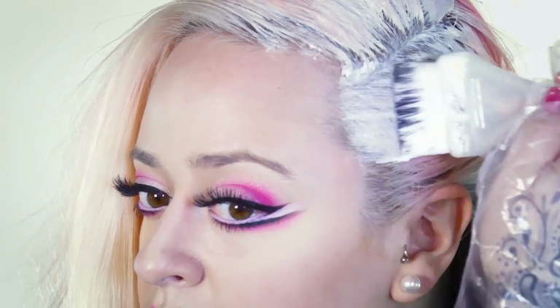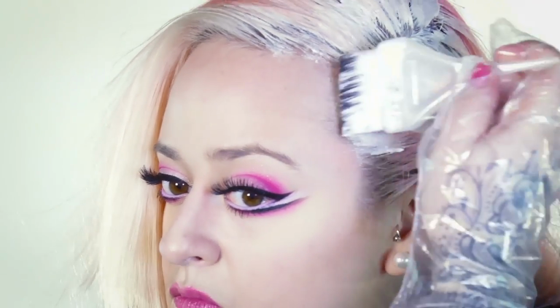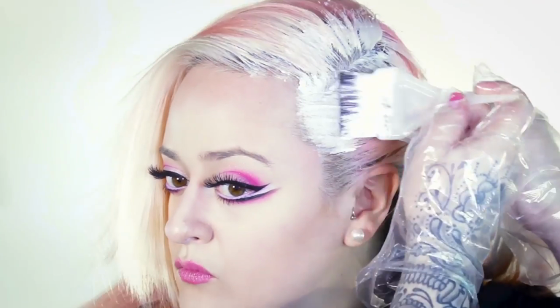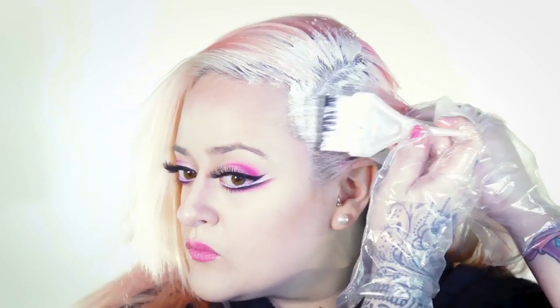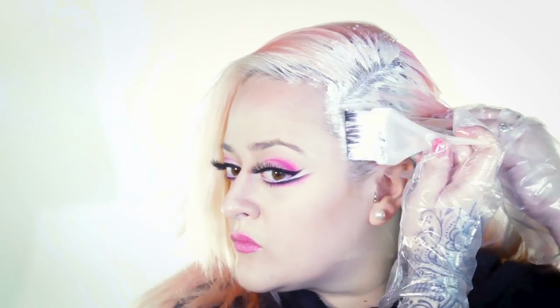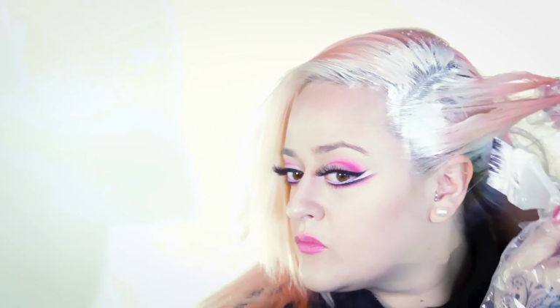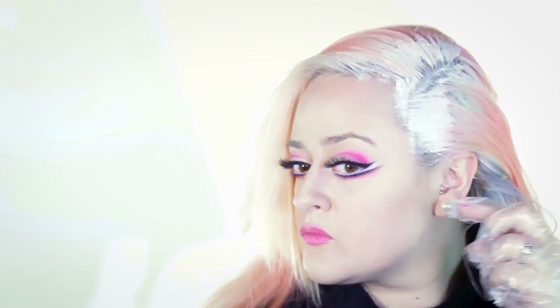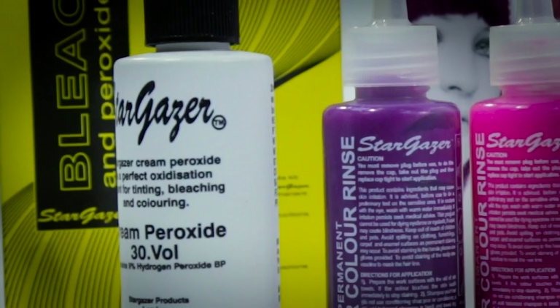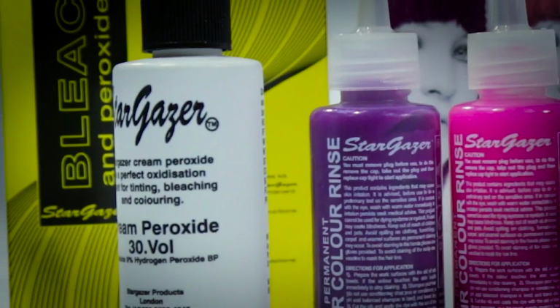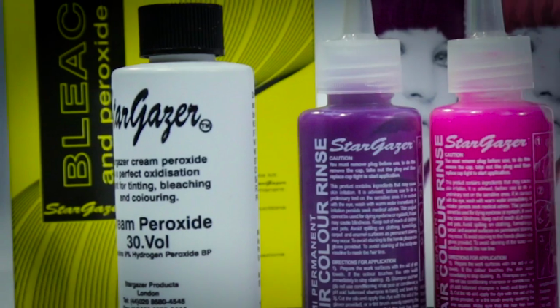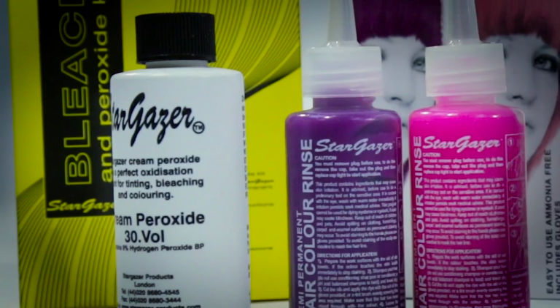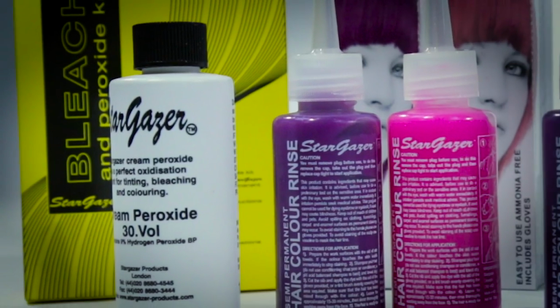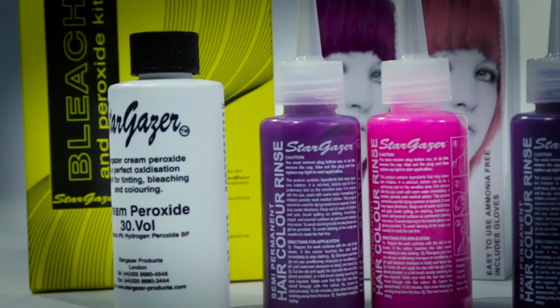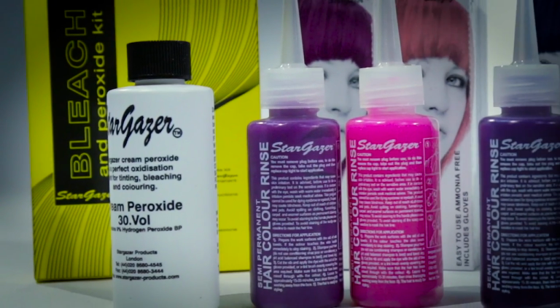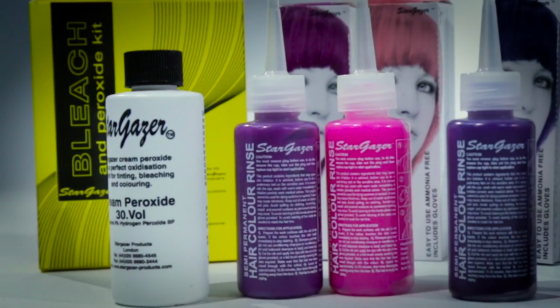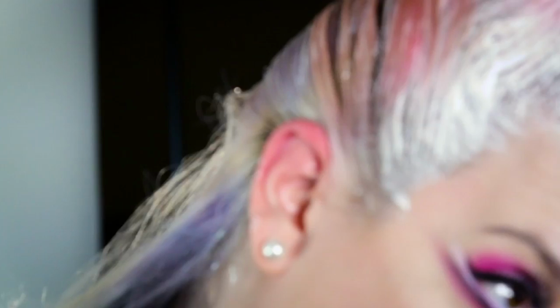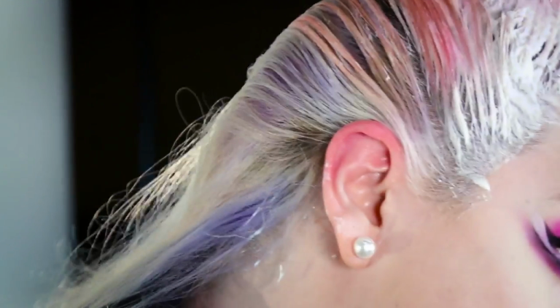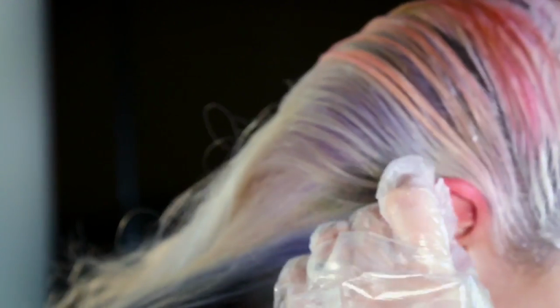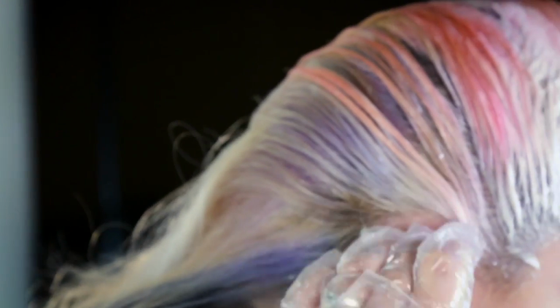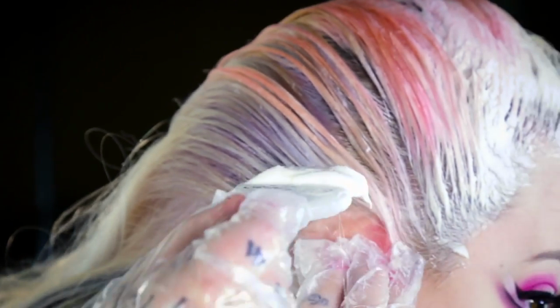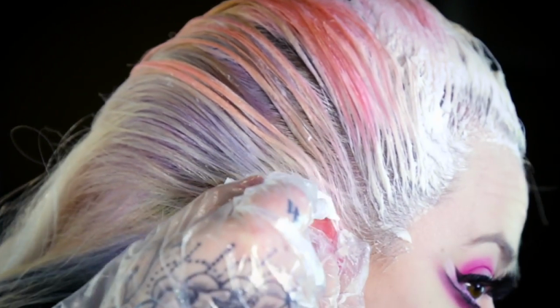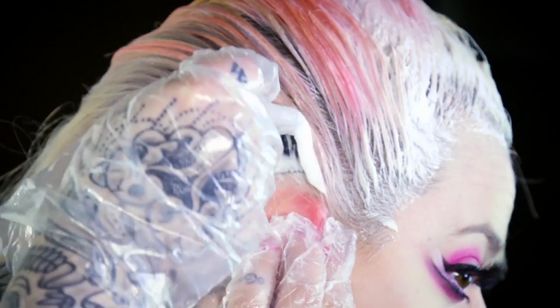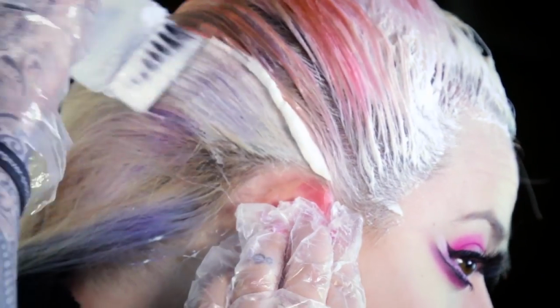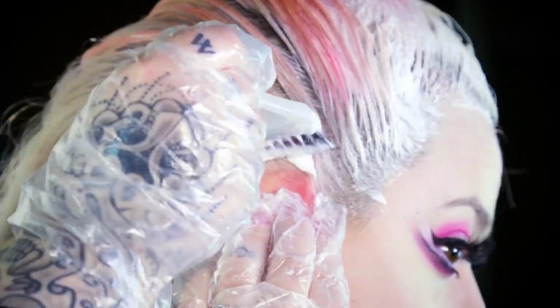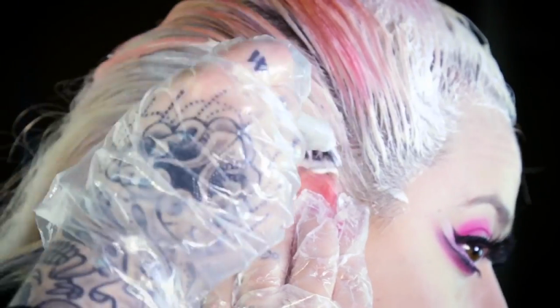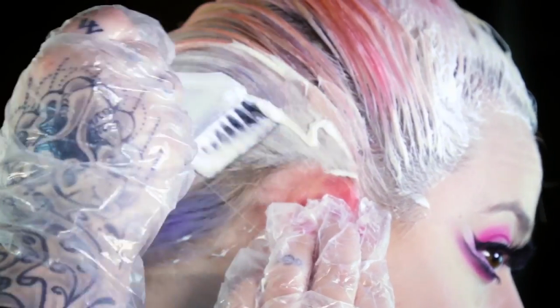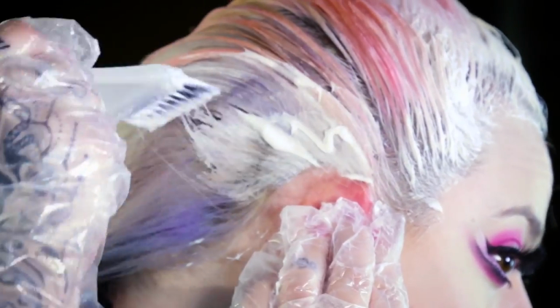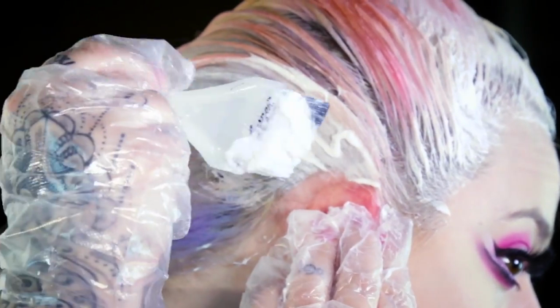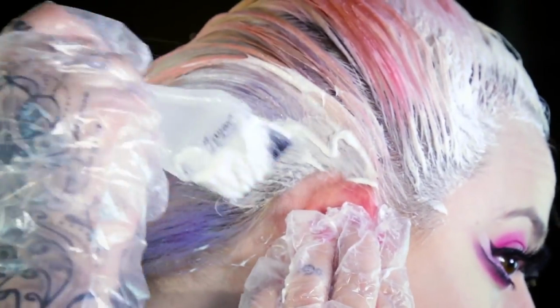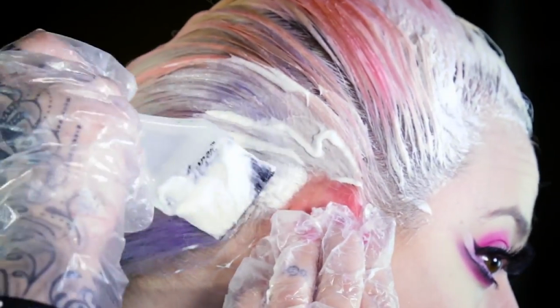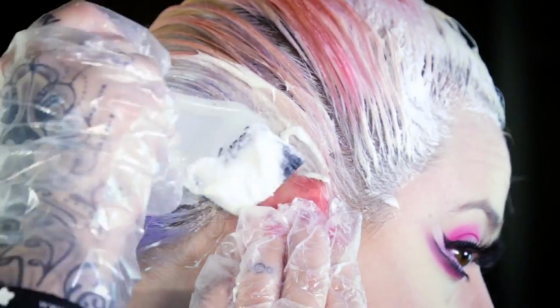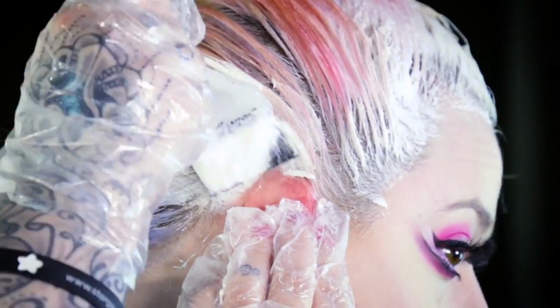I'm only touching up my roots here in this video, but this product is great for all-over coverage. I would also advise that if you're doing your roots, please don't go over pre-lightened hair as this could cause a chemical cut.